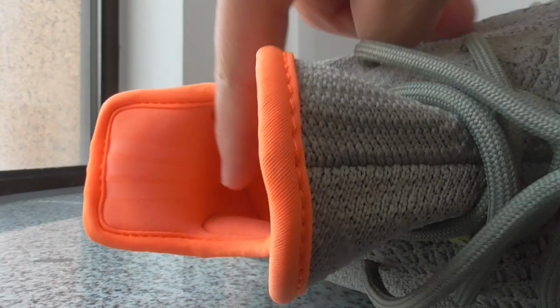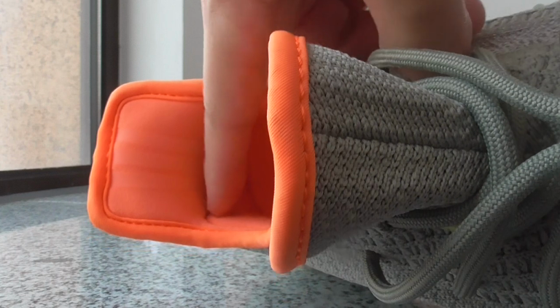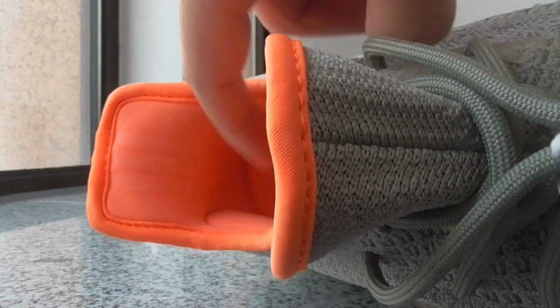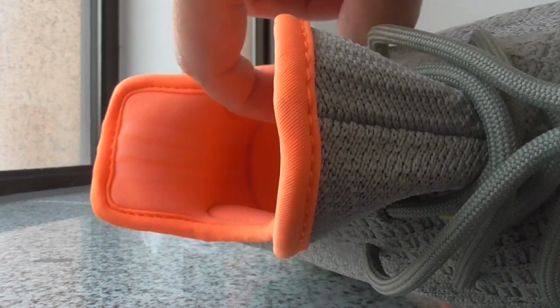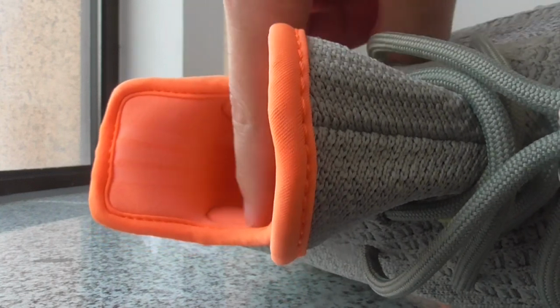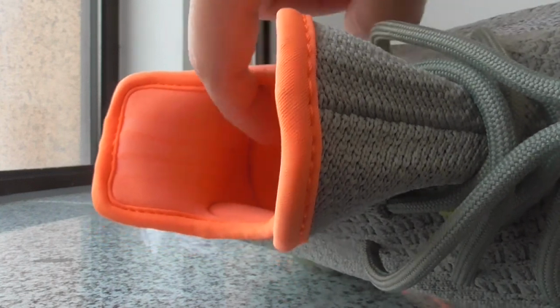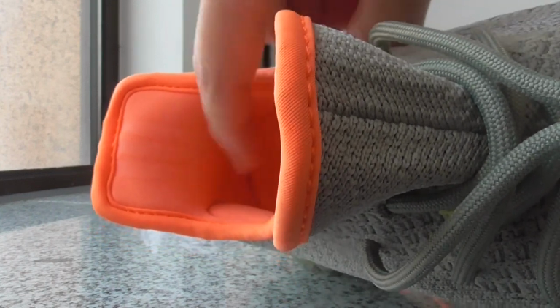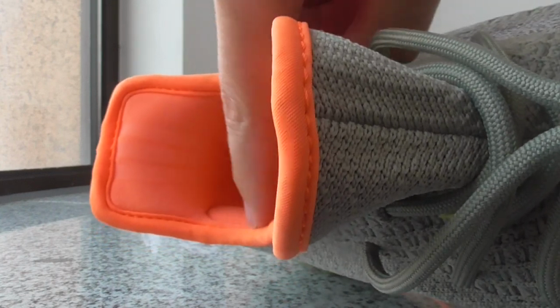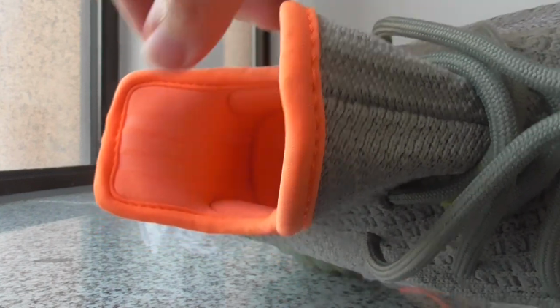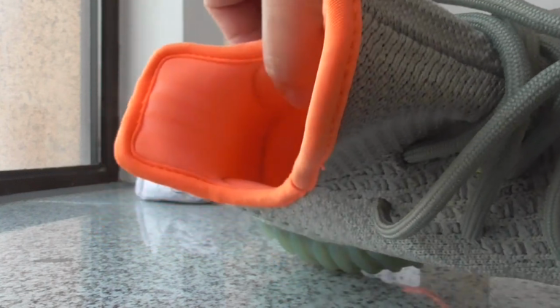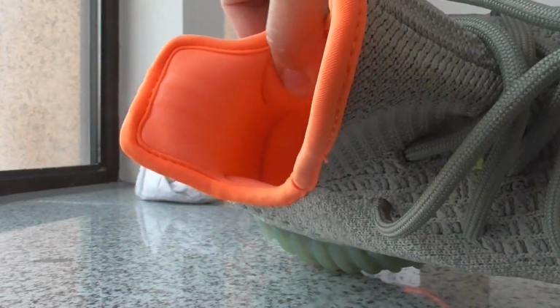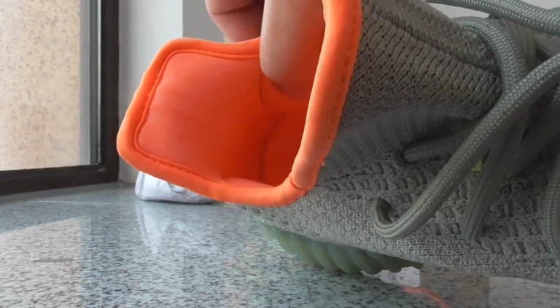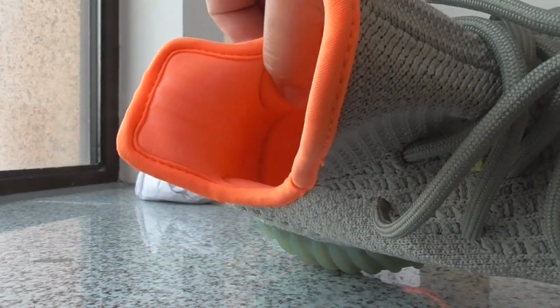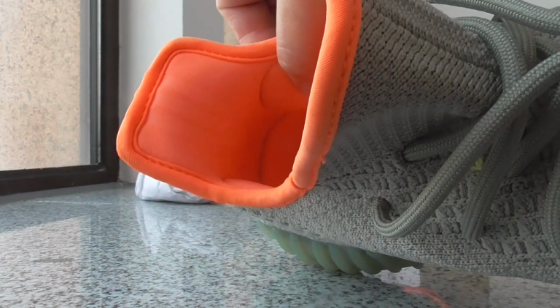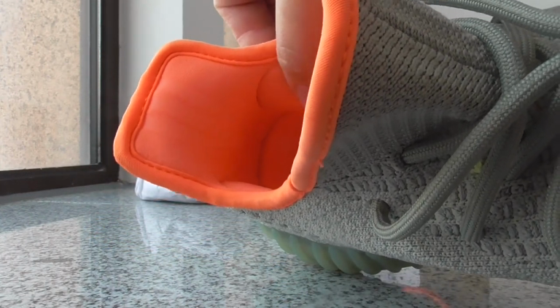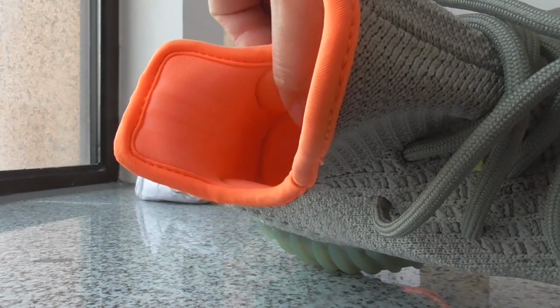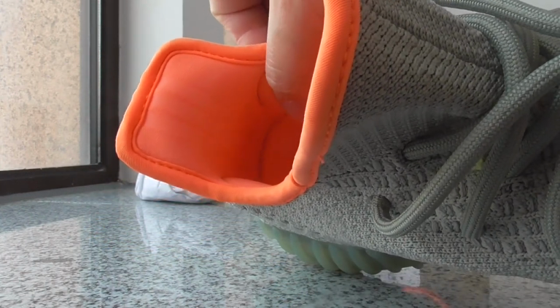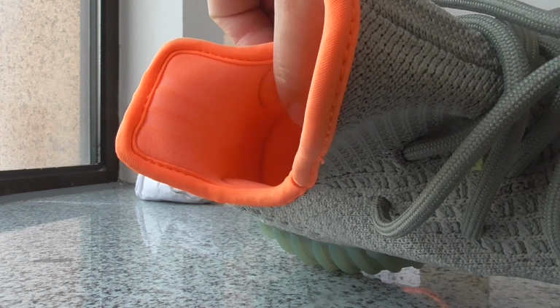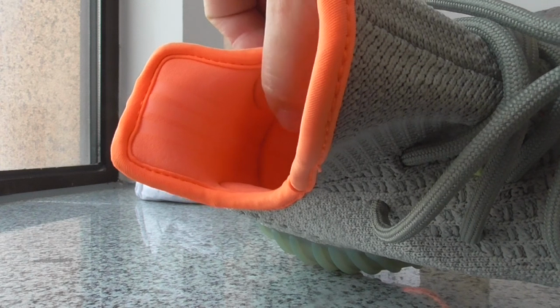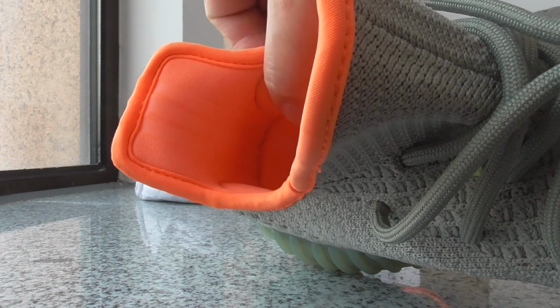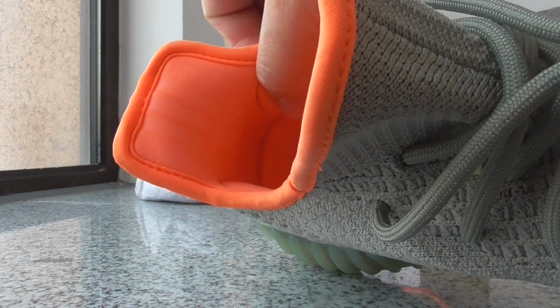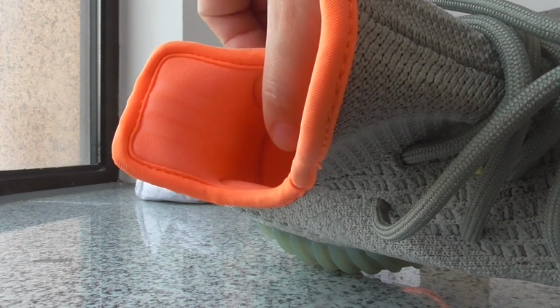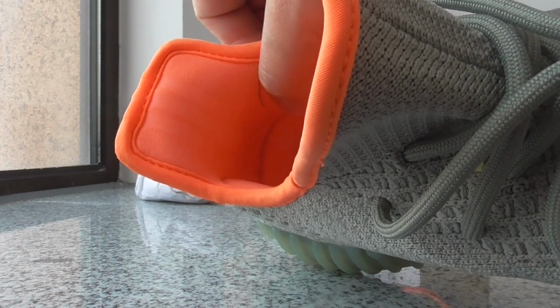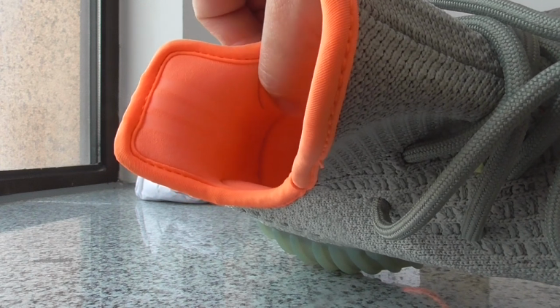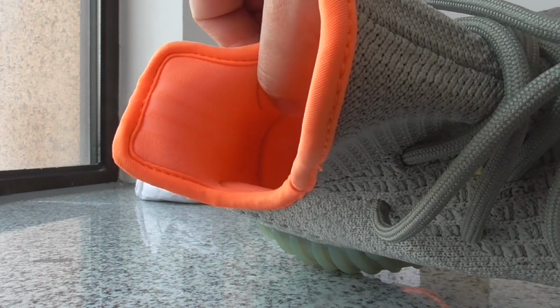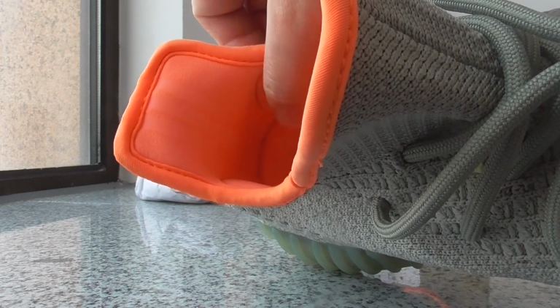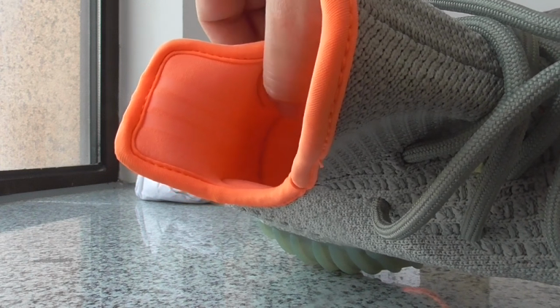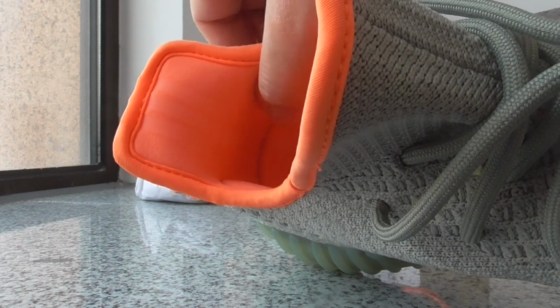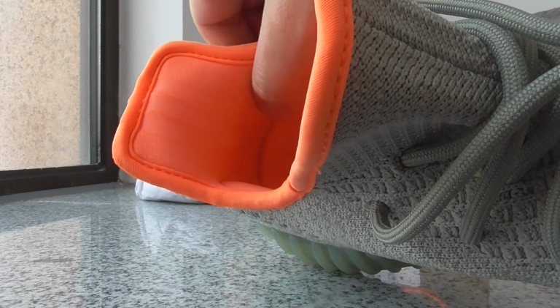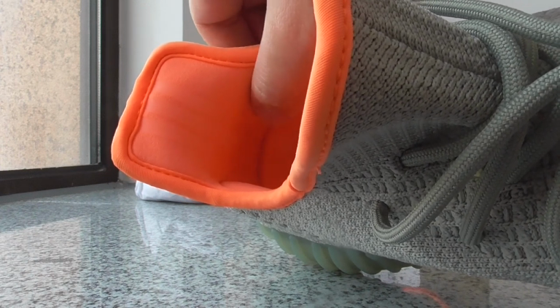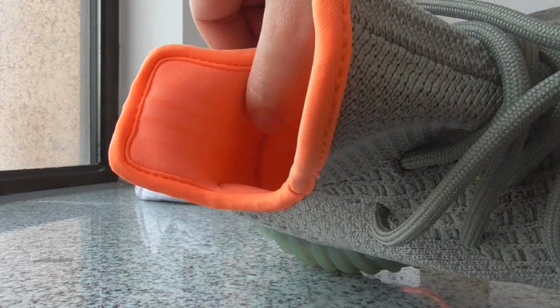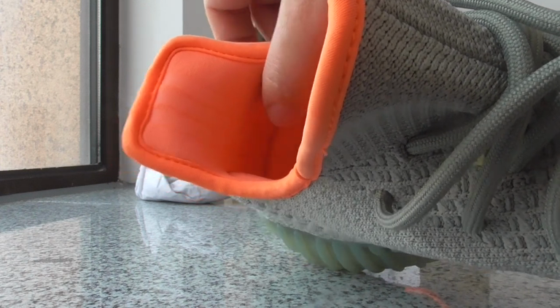The two parts have soft materials inside to make your feet very comfortable.